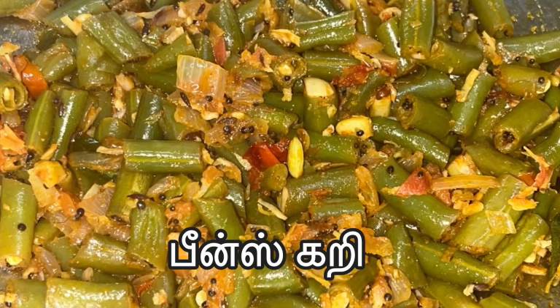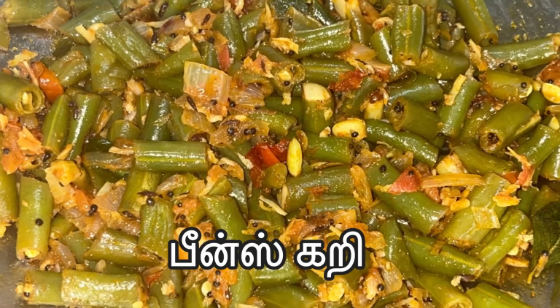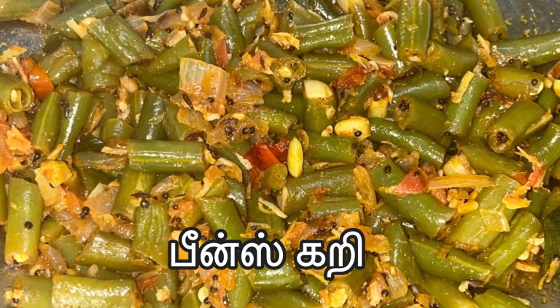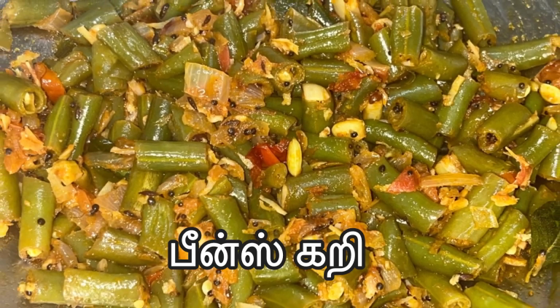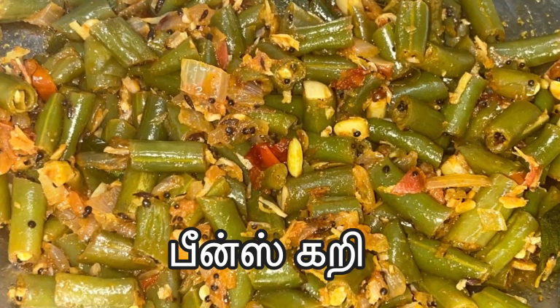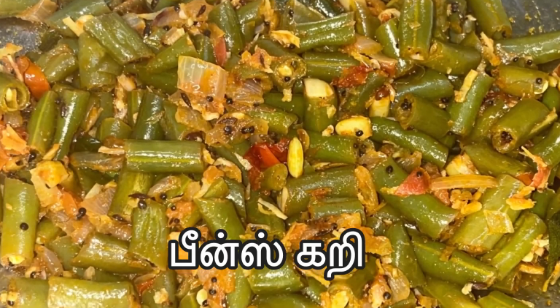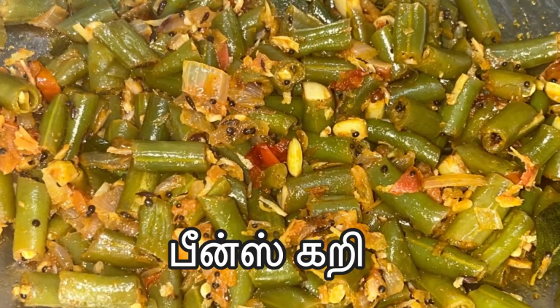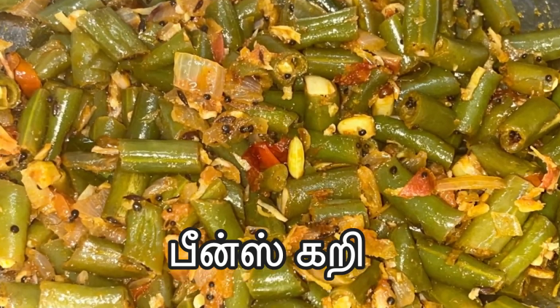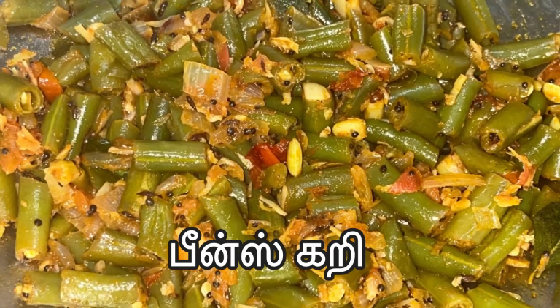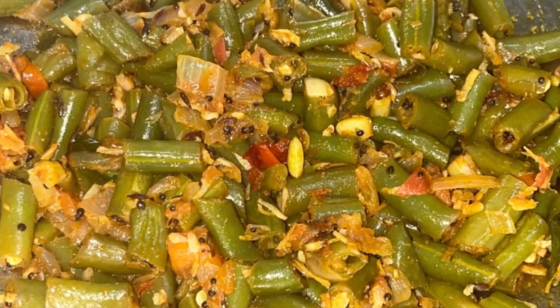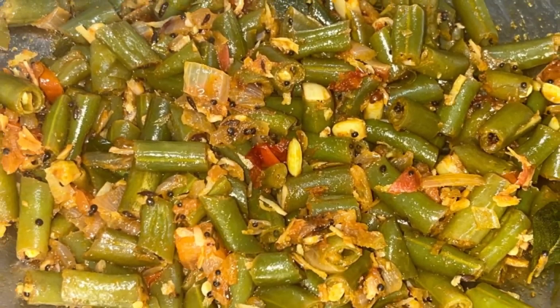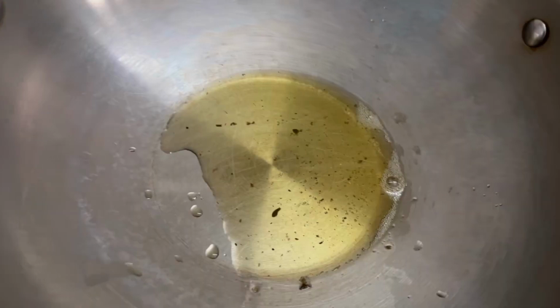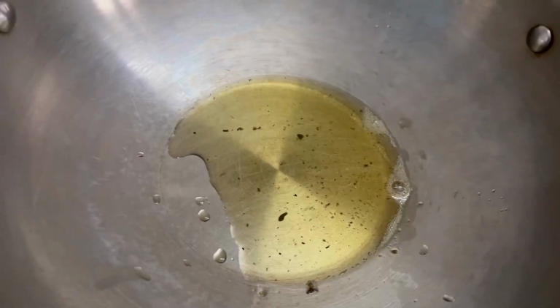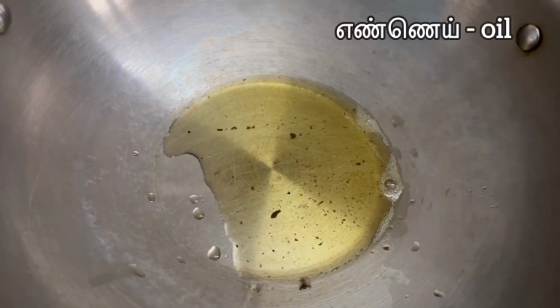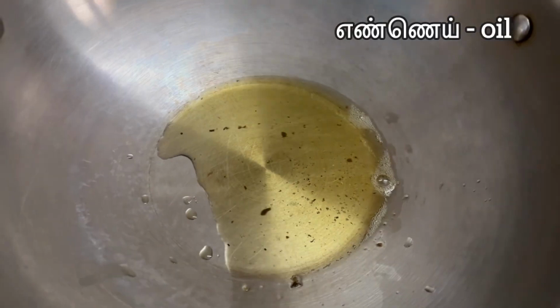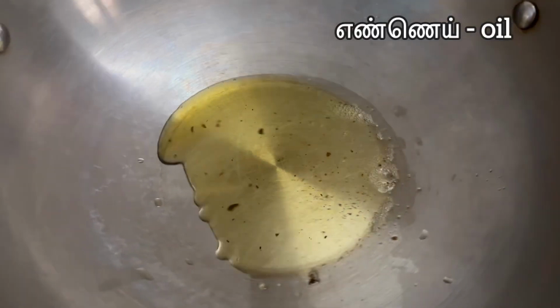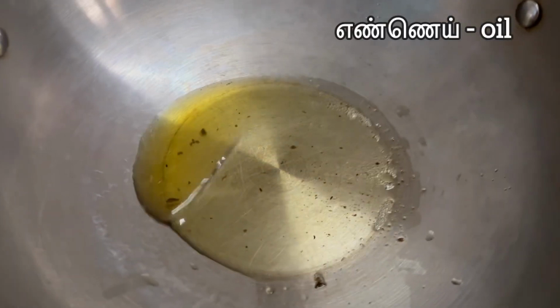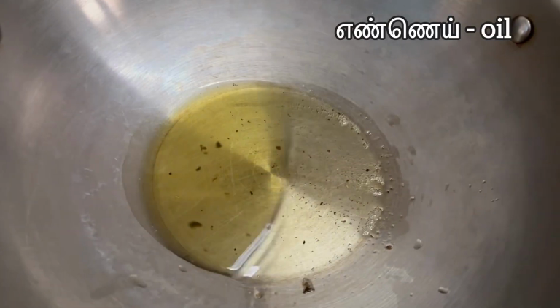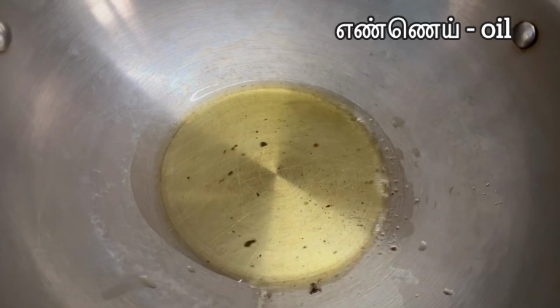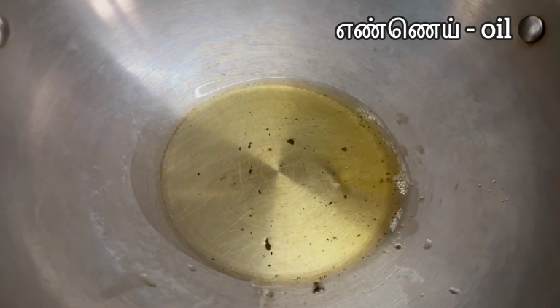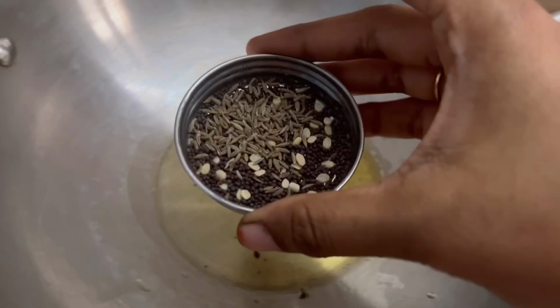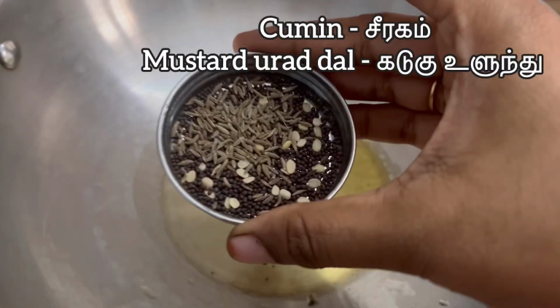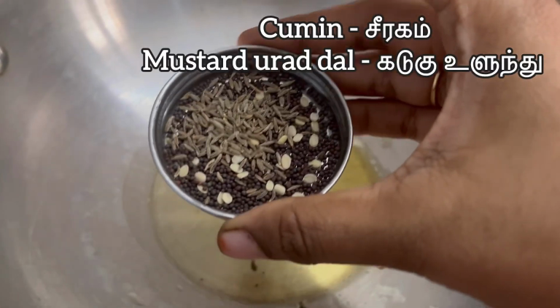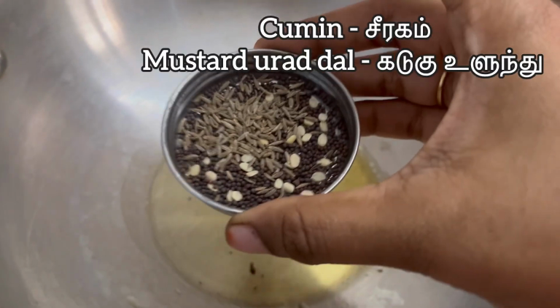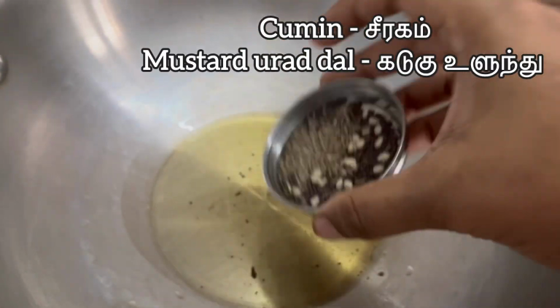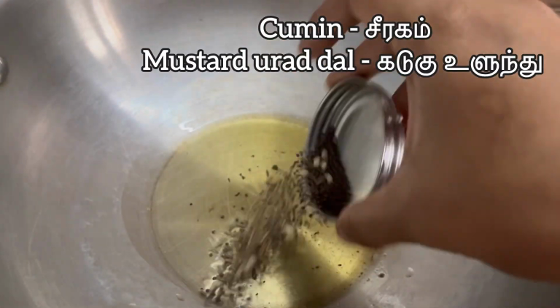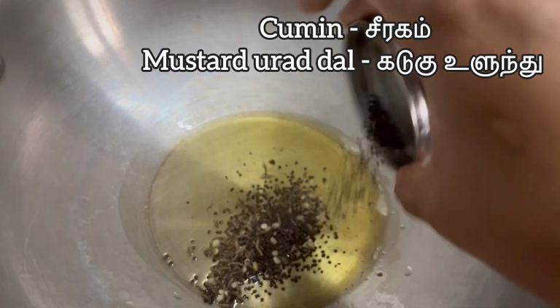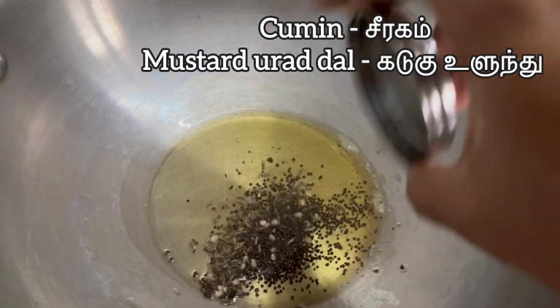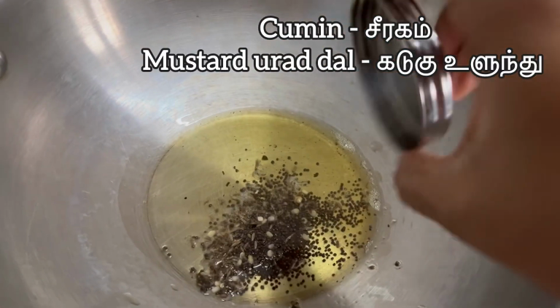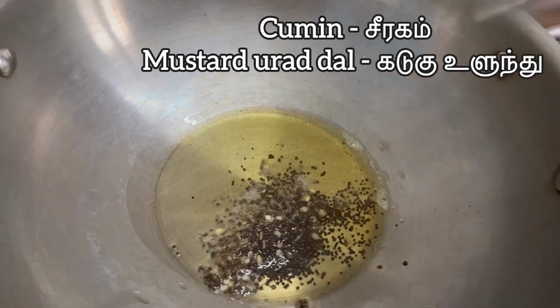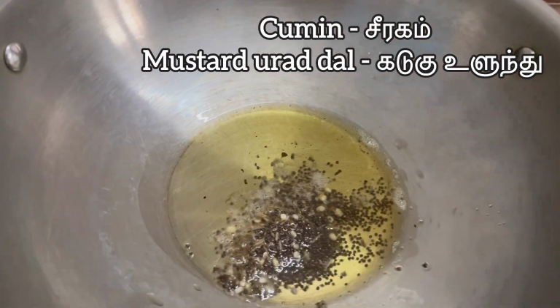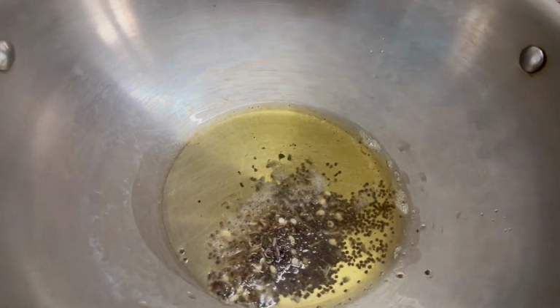Let's go Kundi channel. Let's go kundi.com. Beans curry, one spoon.